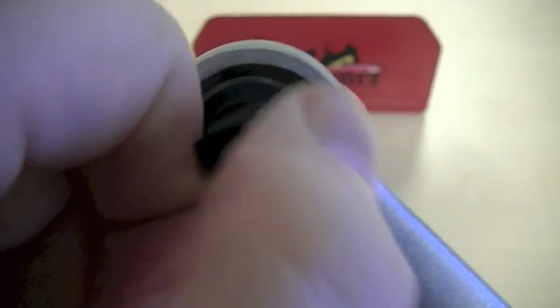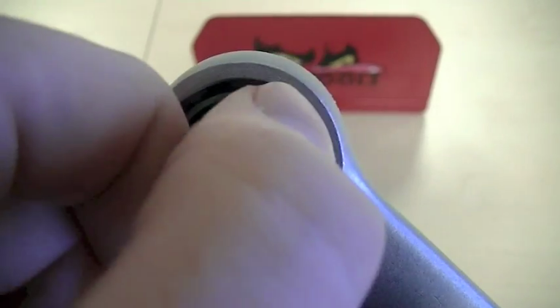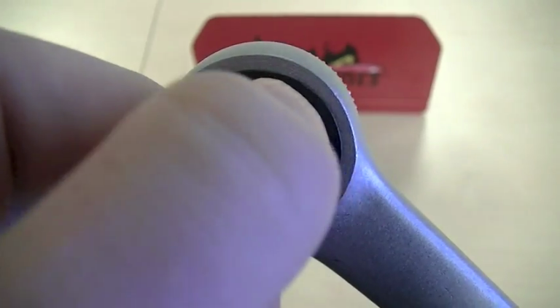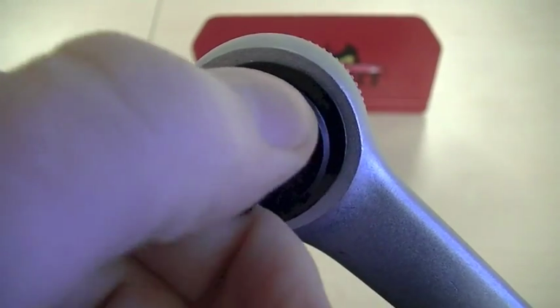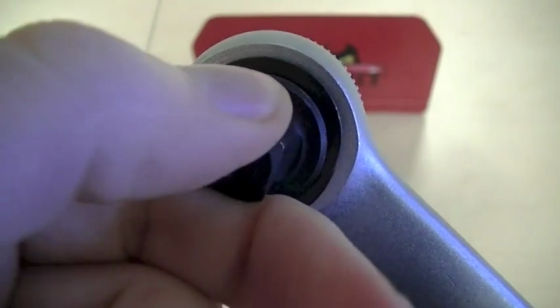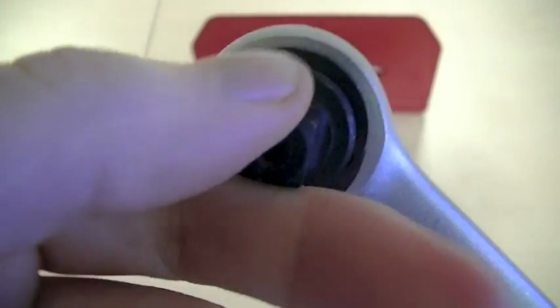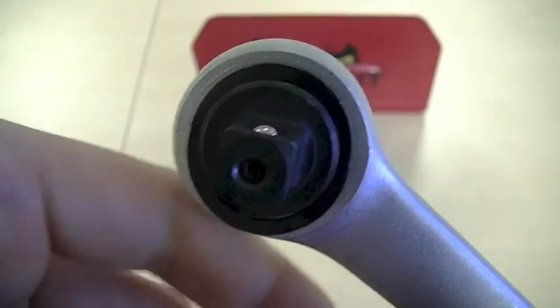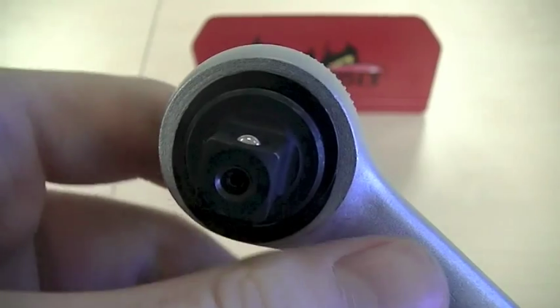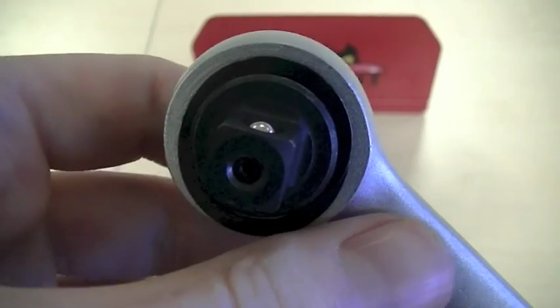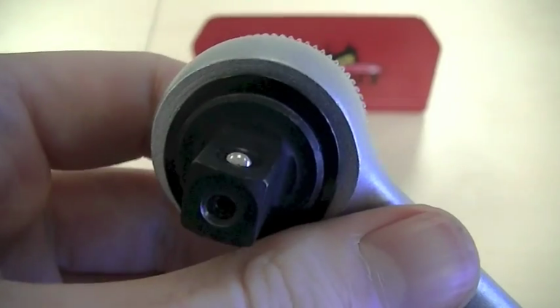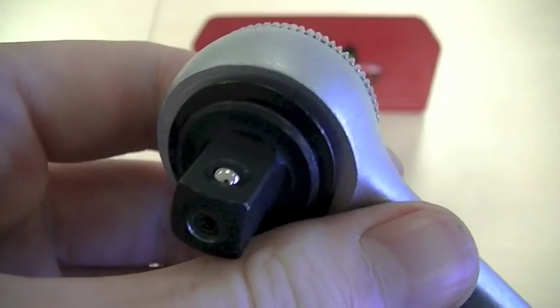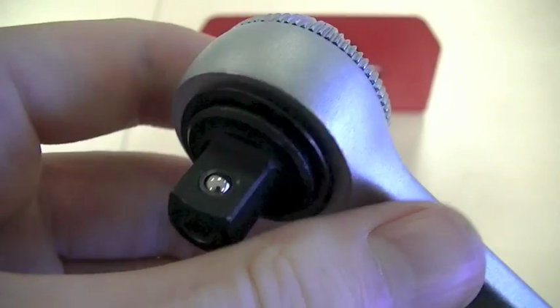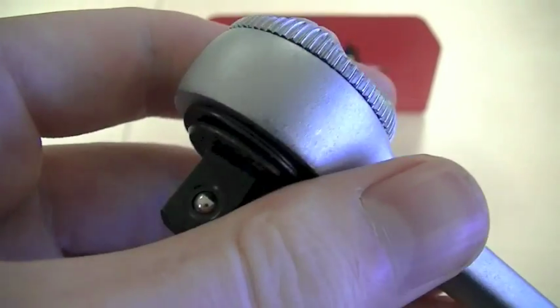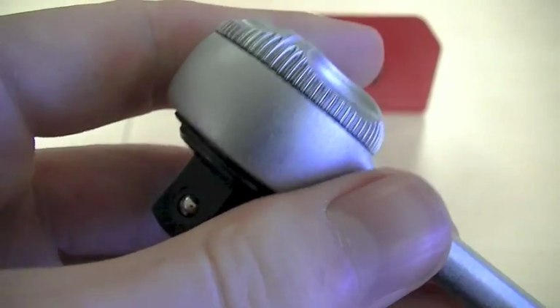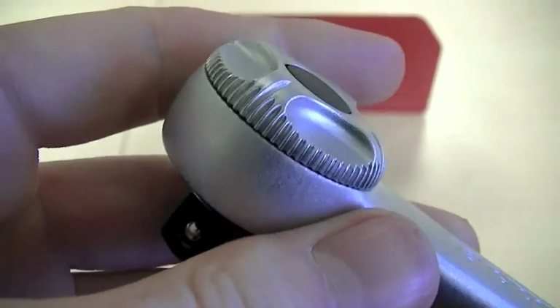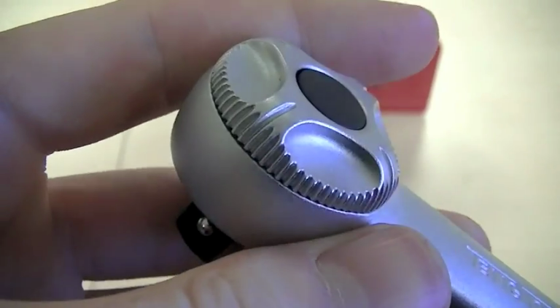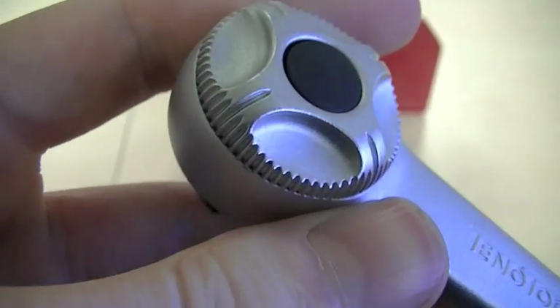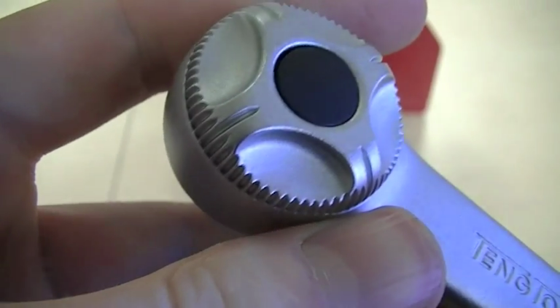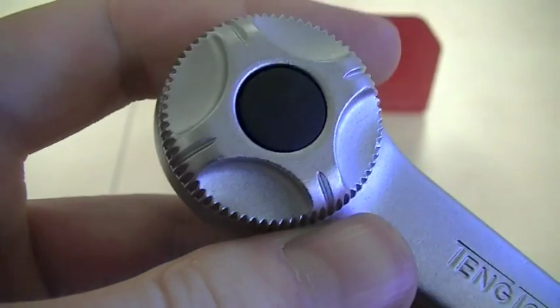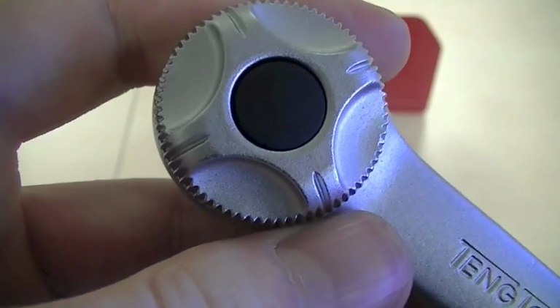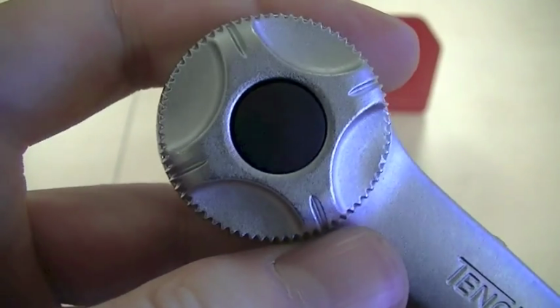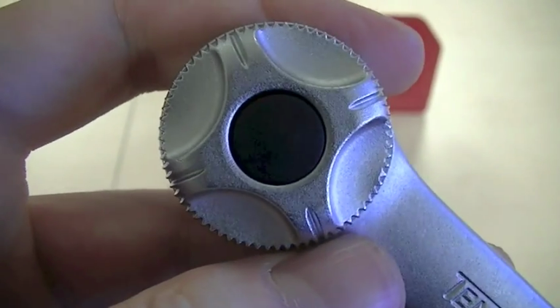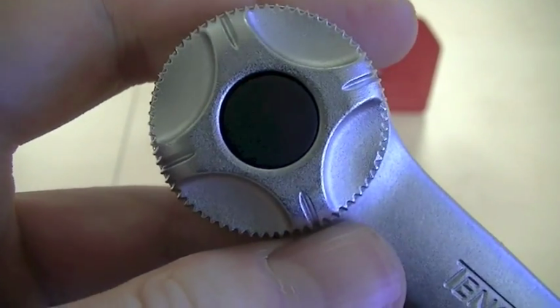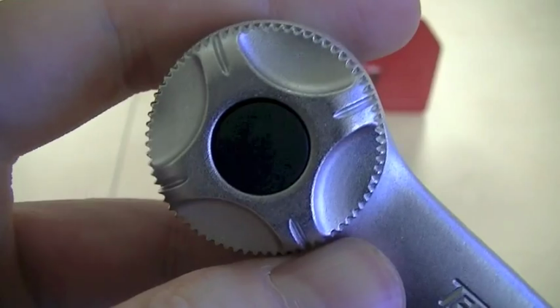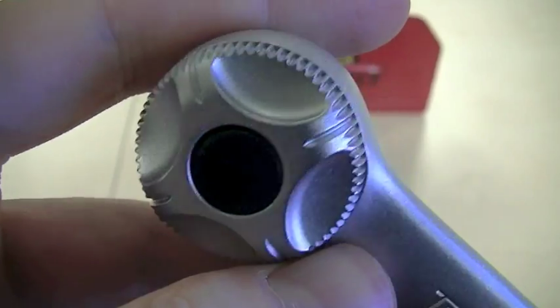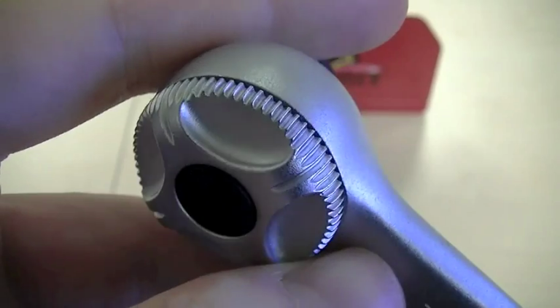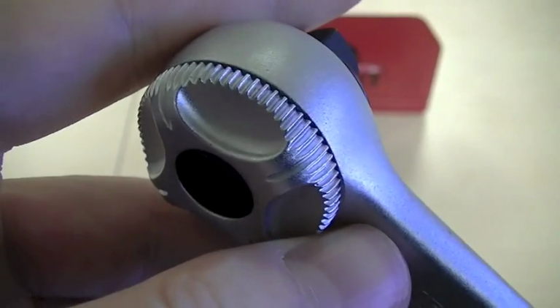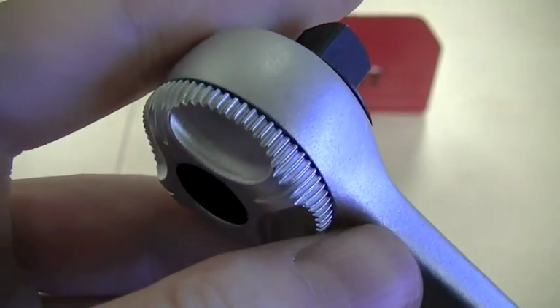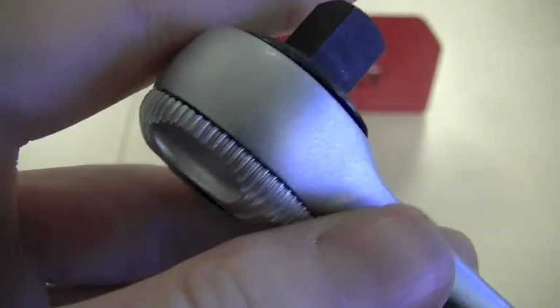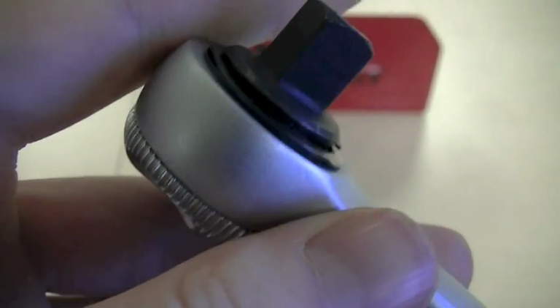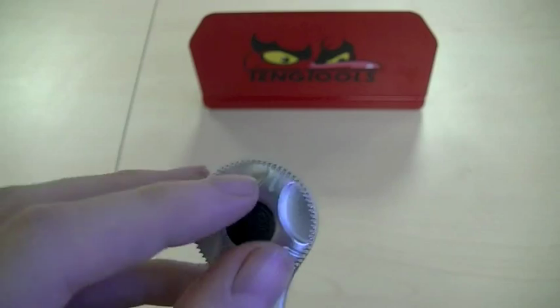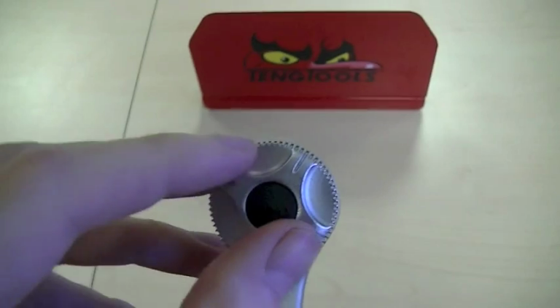Several teeth are actually engaged simultaneously, which I will show you in a few moments when I open up the head. This is extremely important as it allows you to use greater force without the risk of damage.